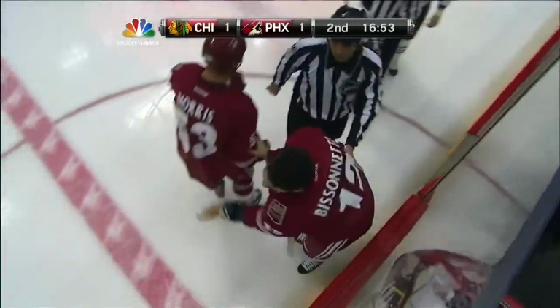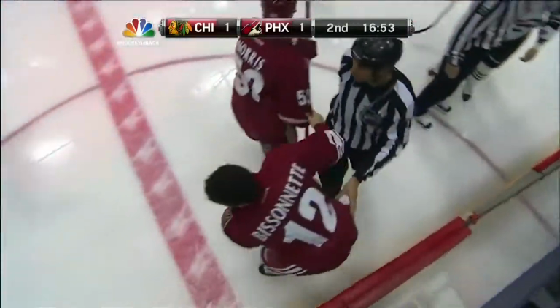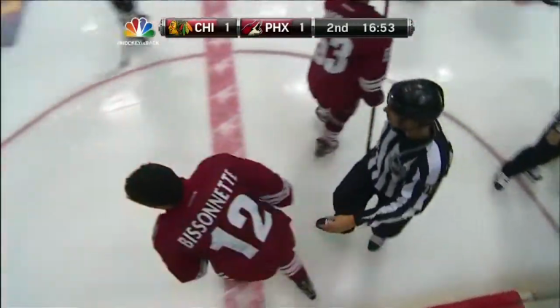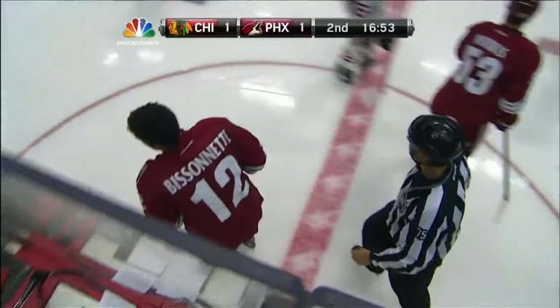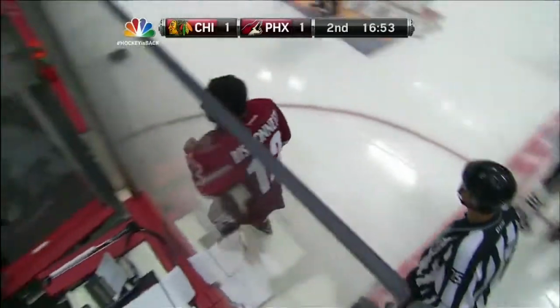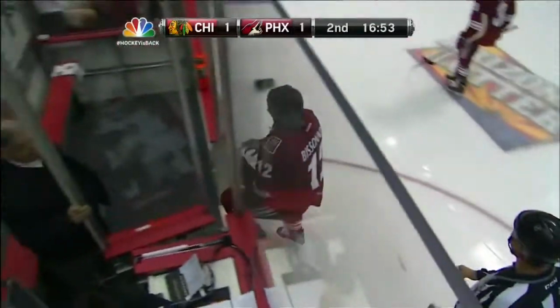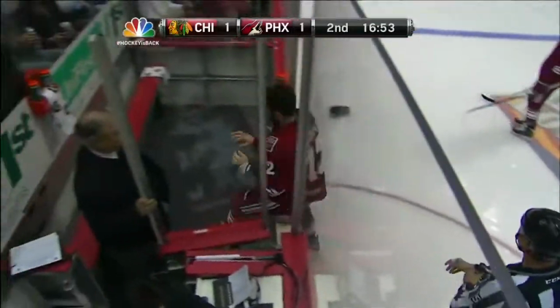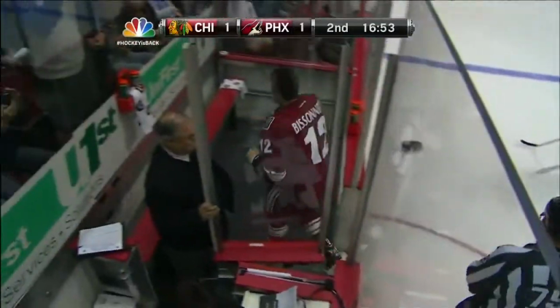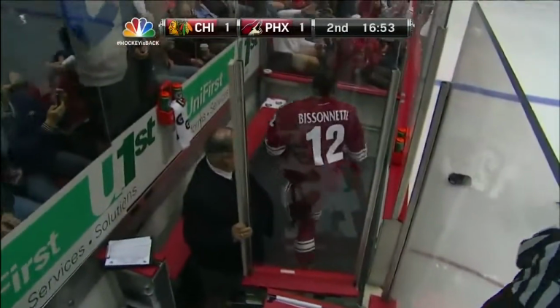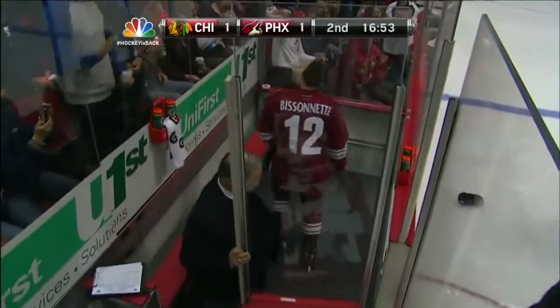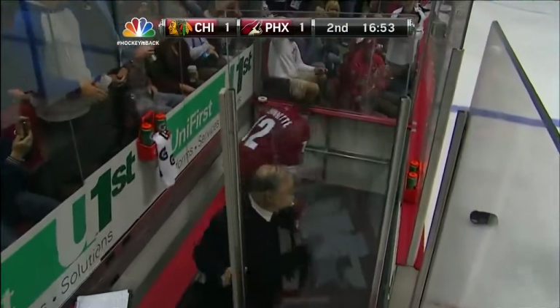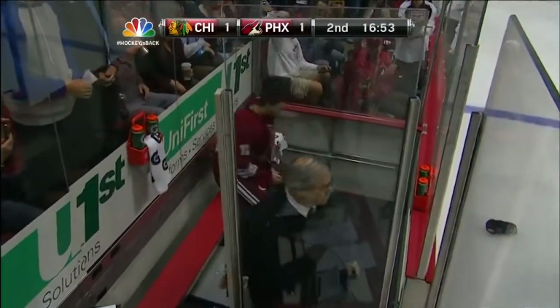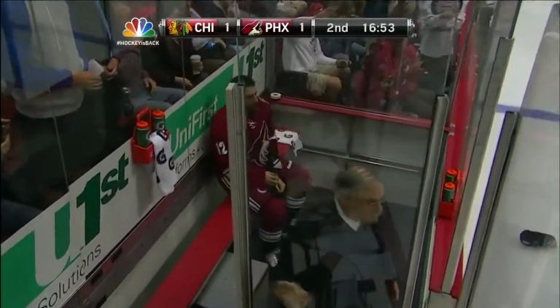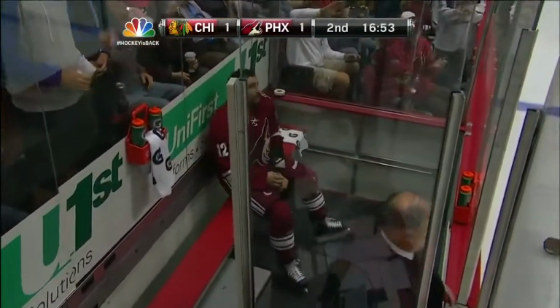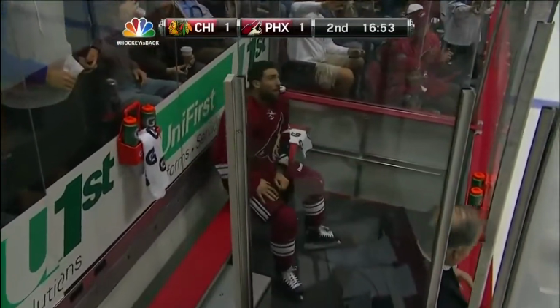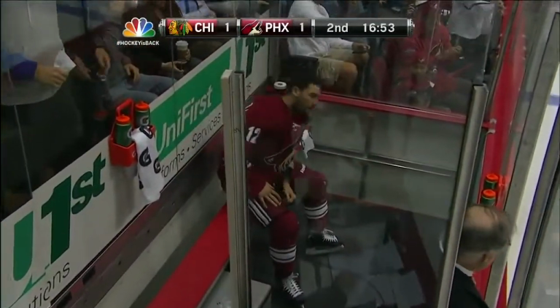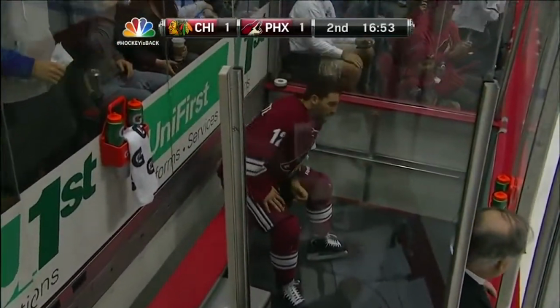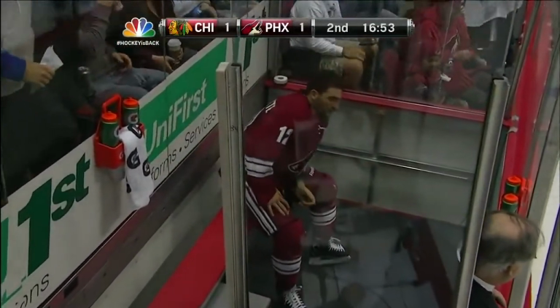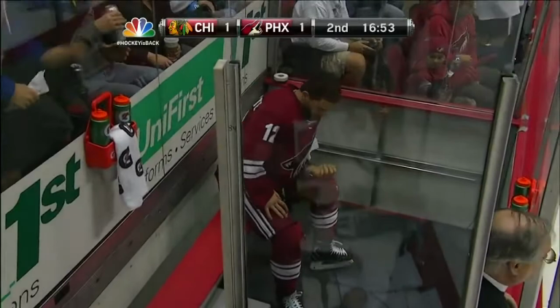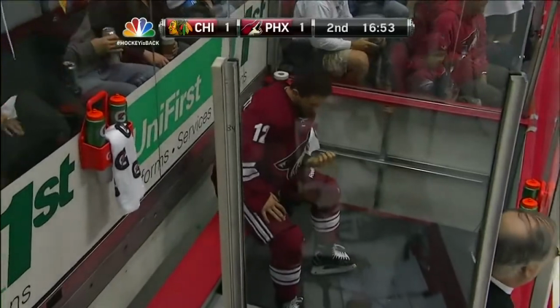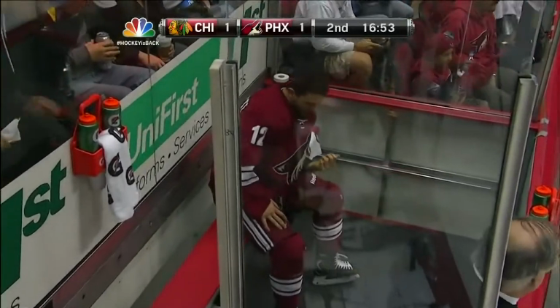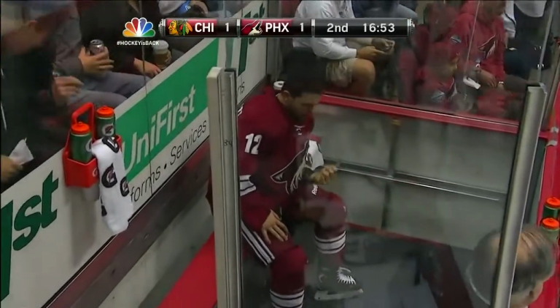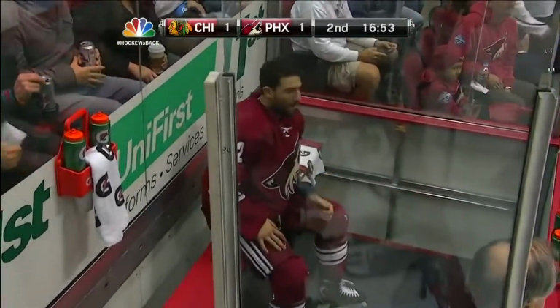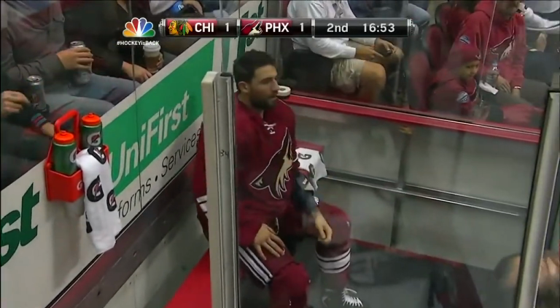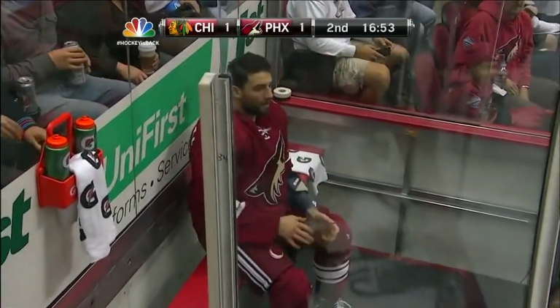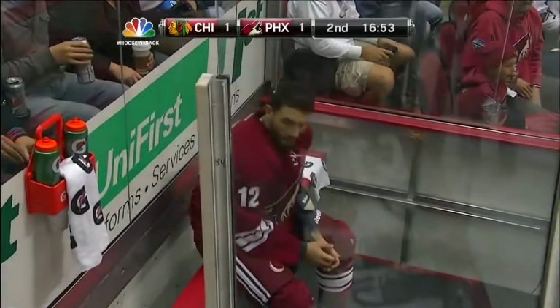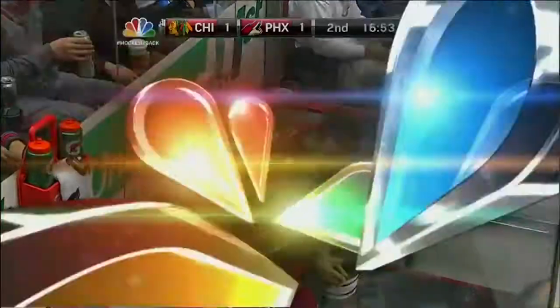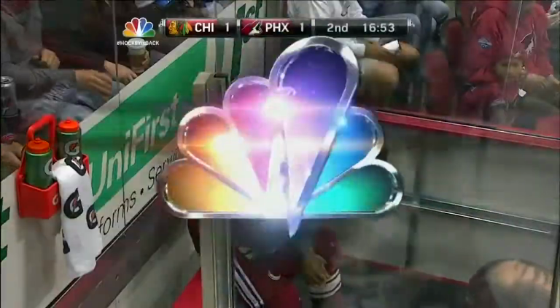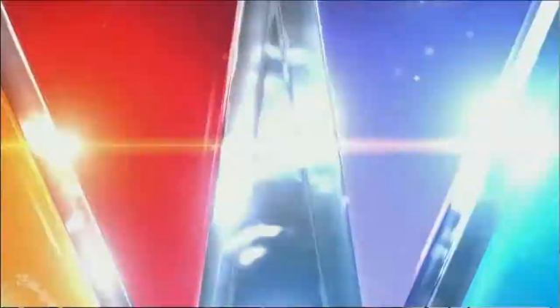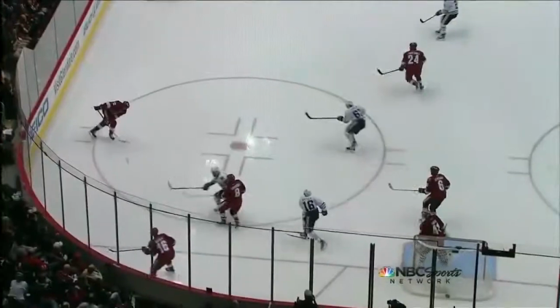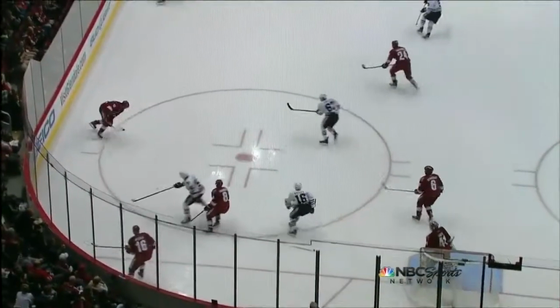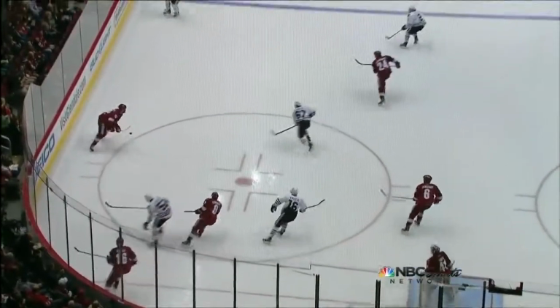They were measuring each other — that's when you usually get the most devastating punches in a fight. When one guy throws right-handed and the other throws left-handed, that's what we had in this one.